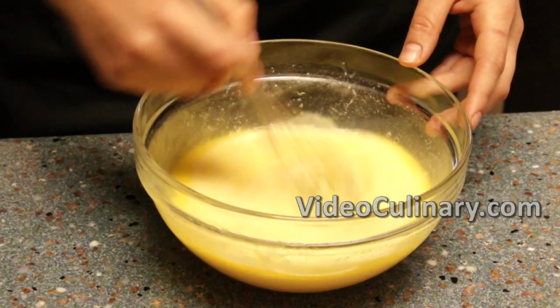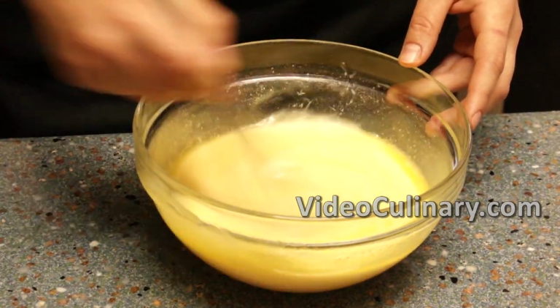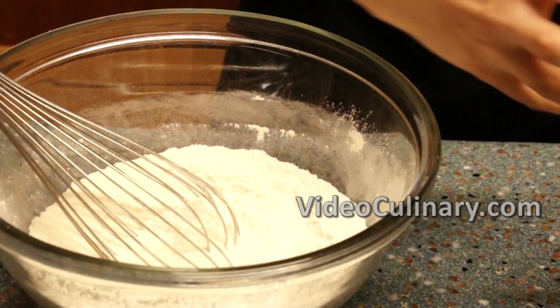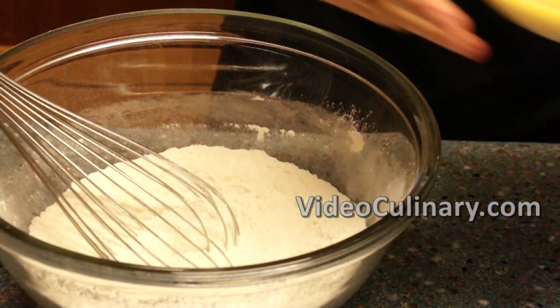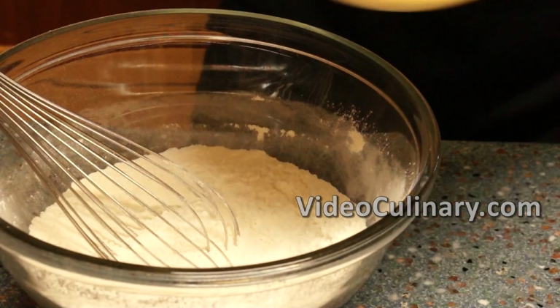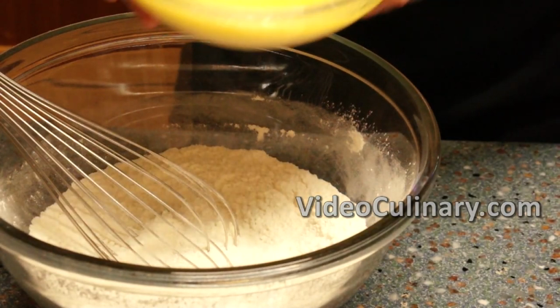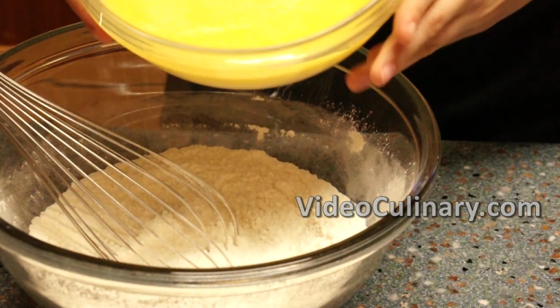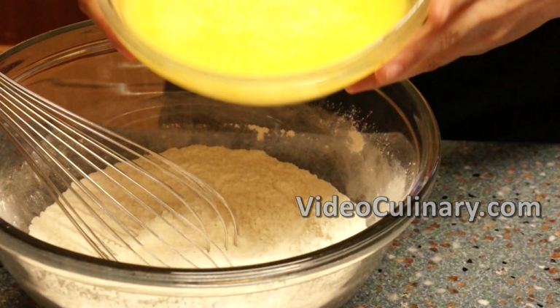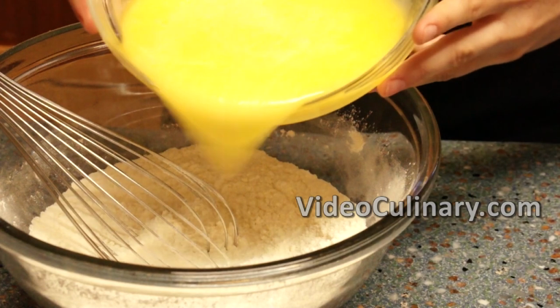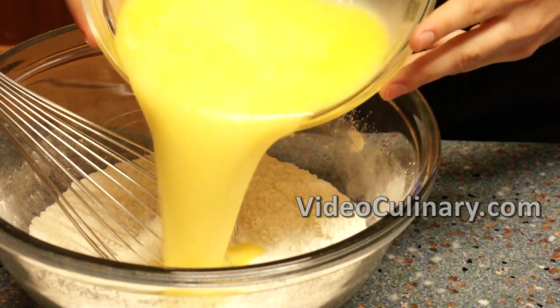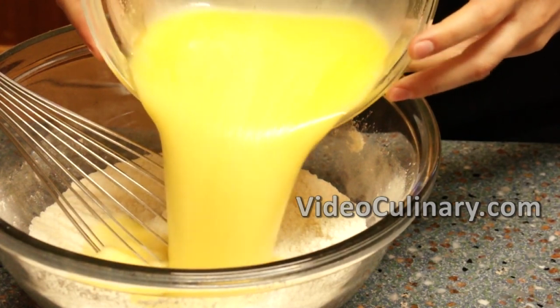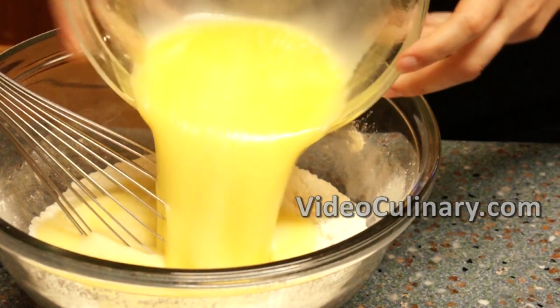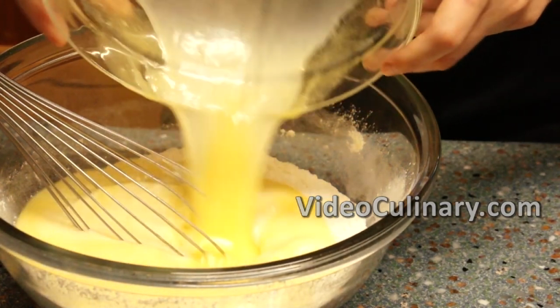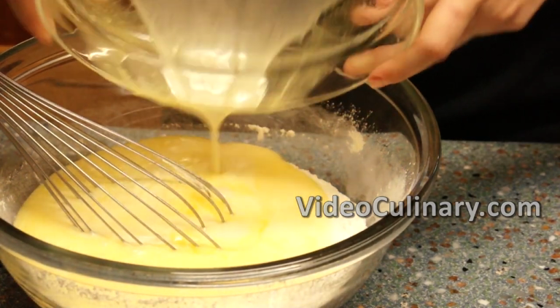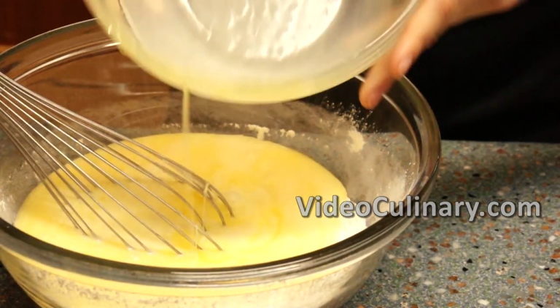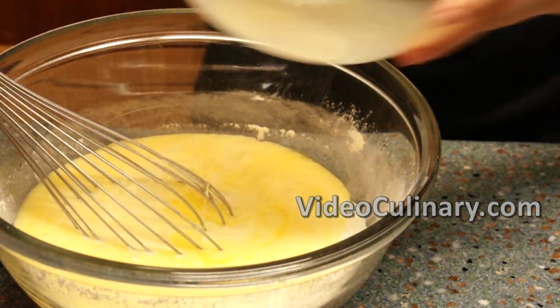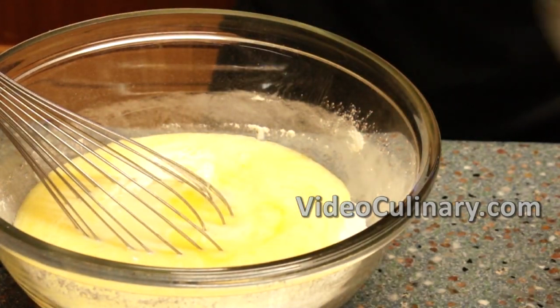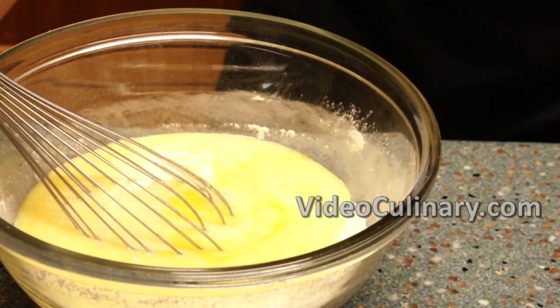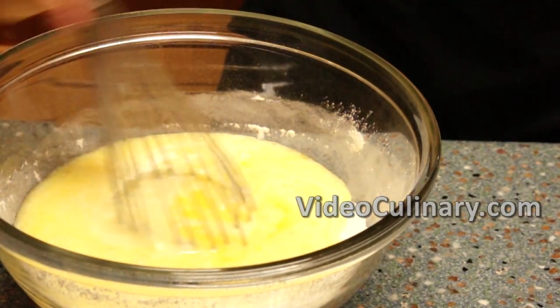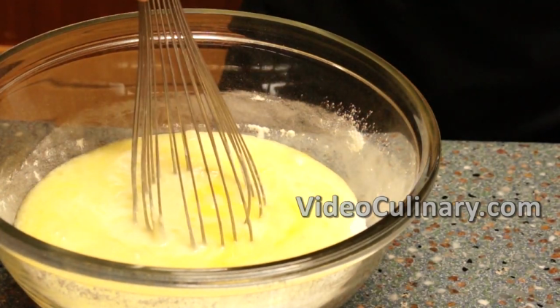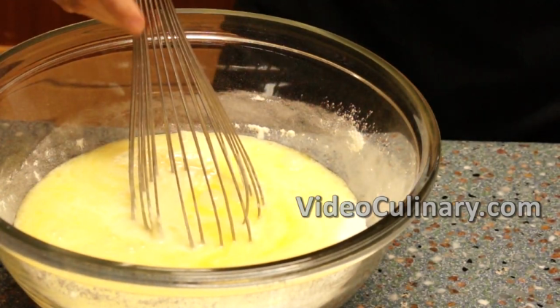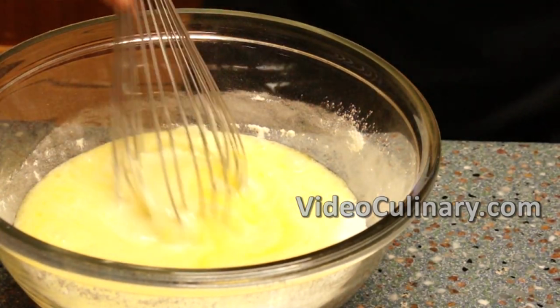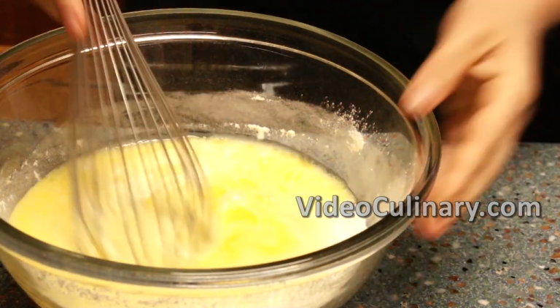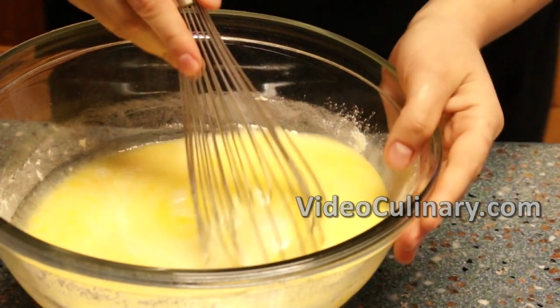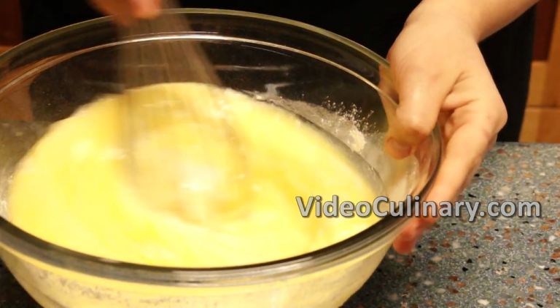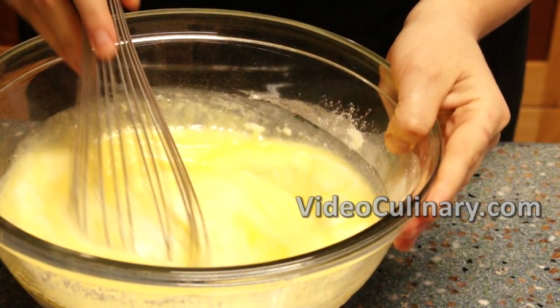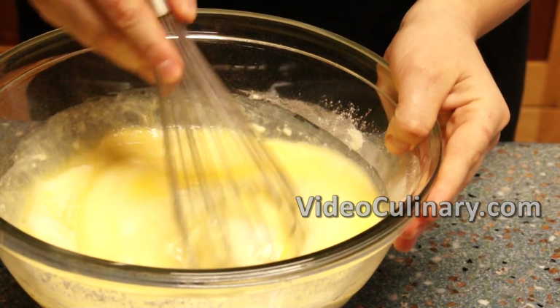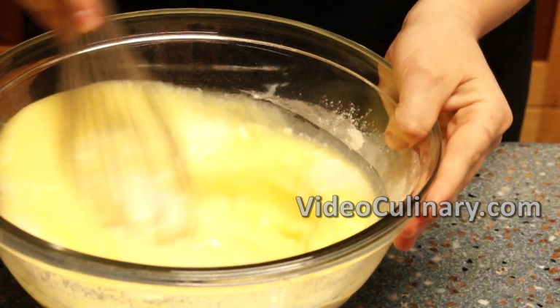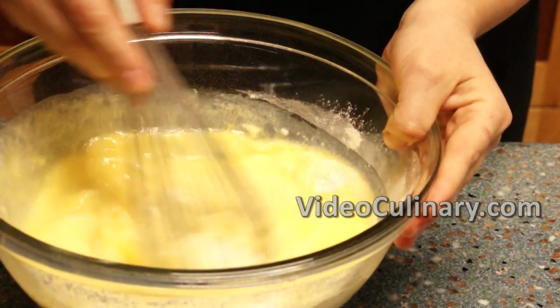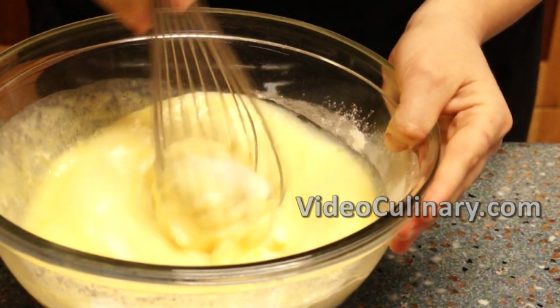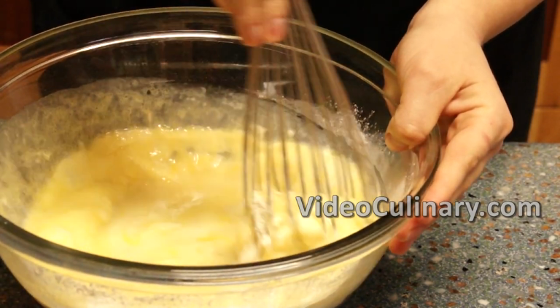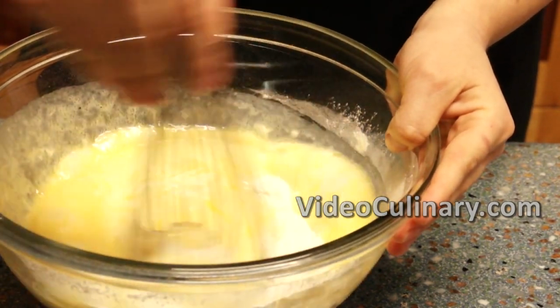Pour the wet ingredients into the dry ingredients and mix using a whisk until combined. It takes less than a minute to mix the batter.